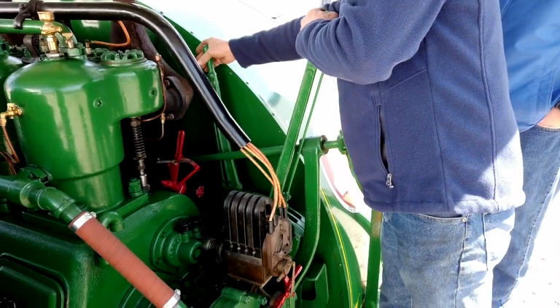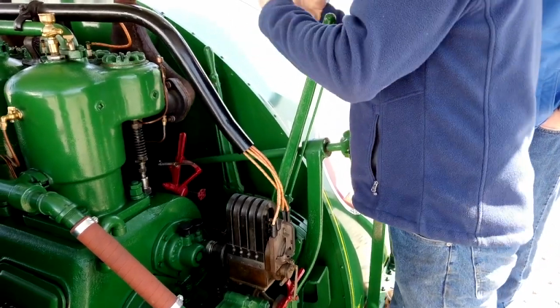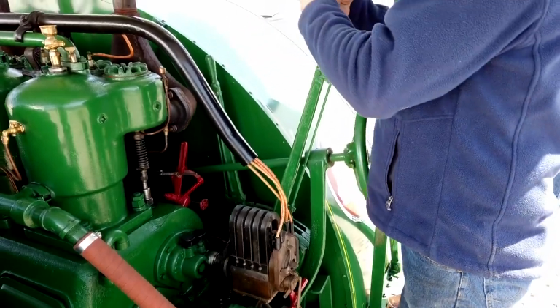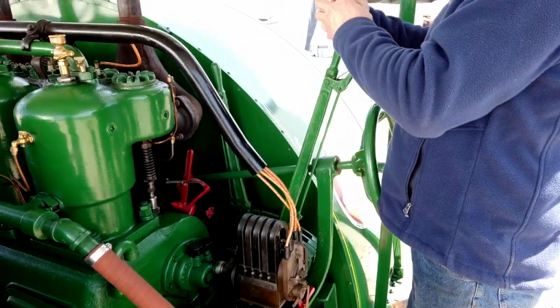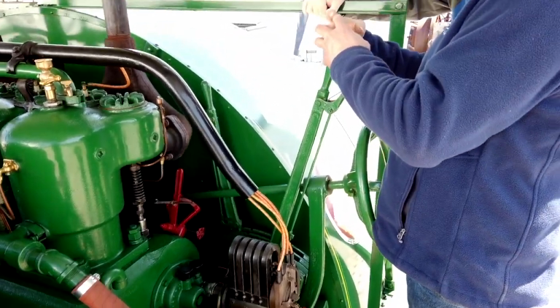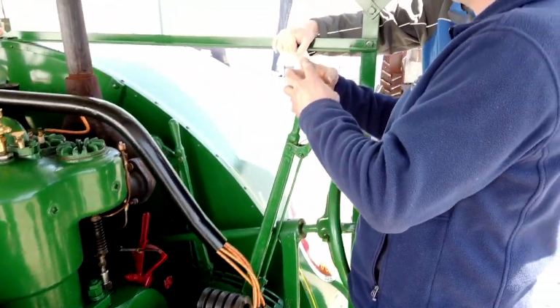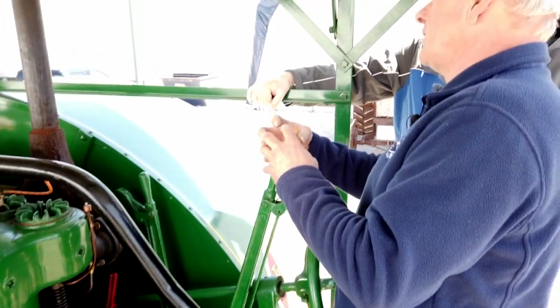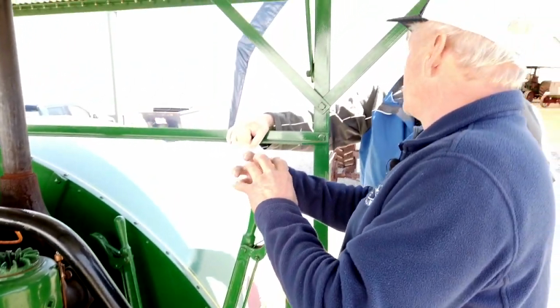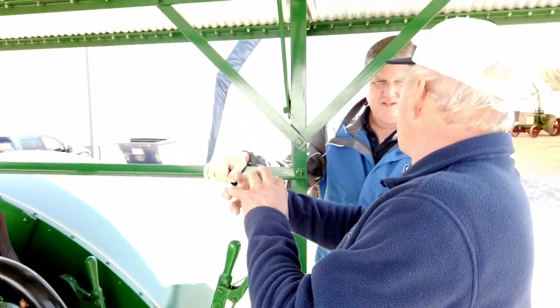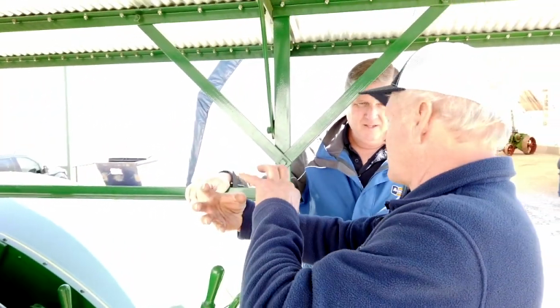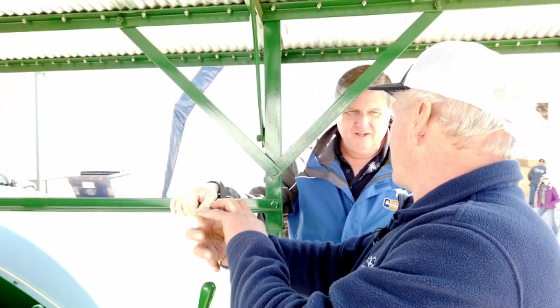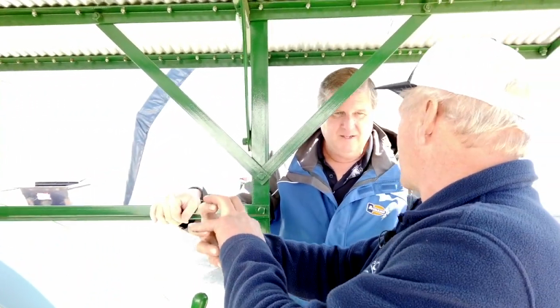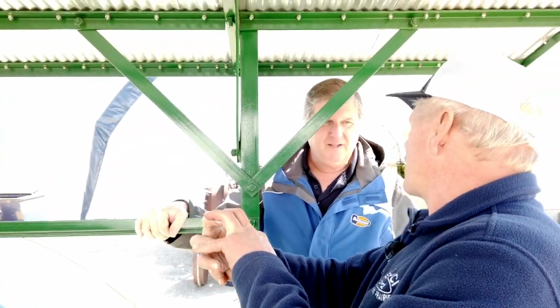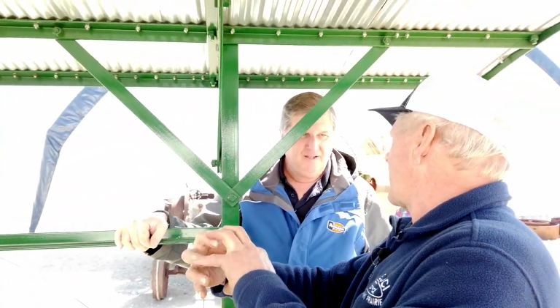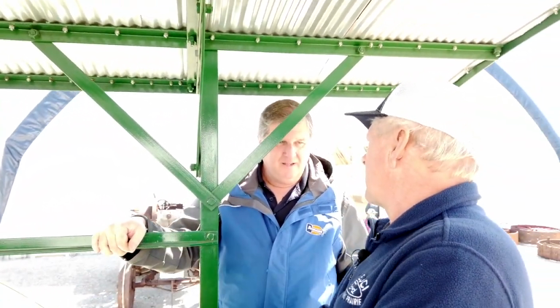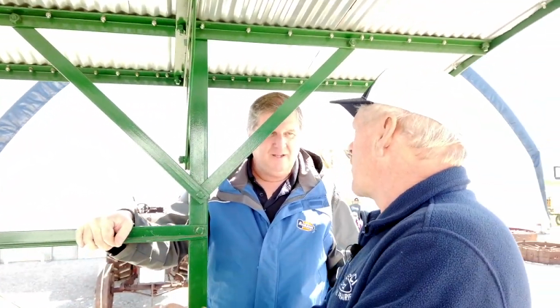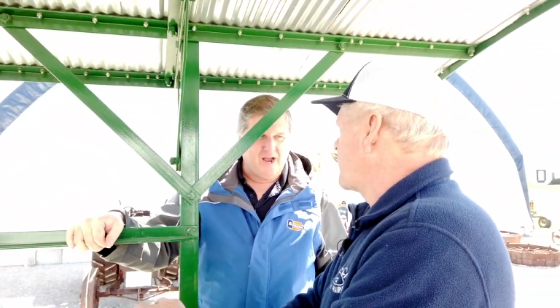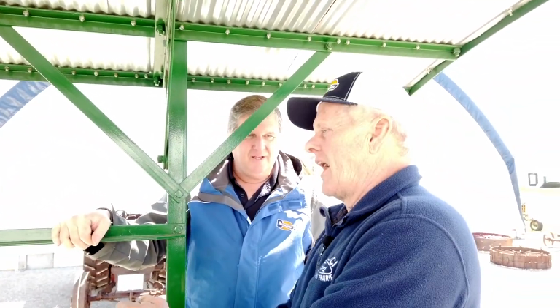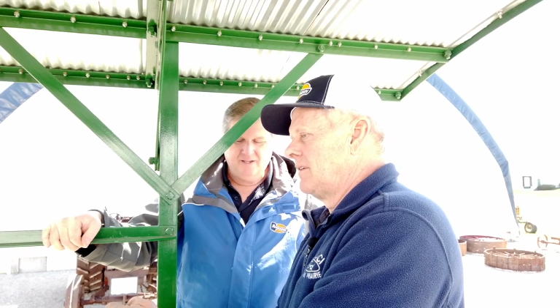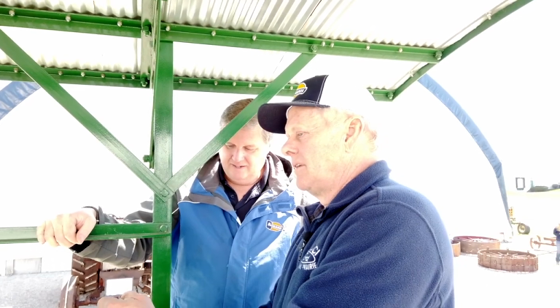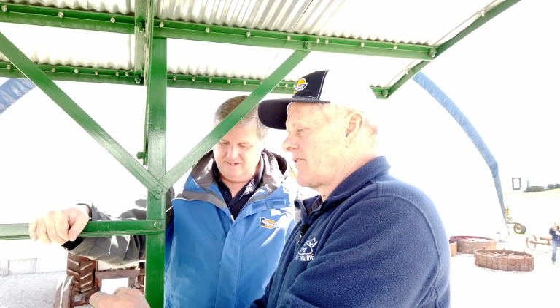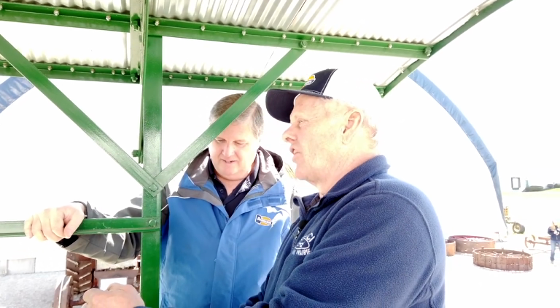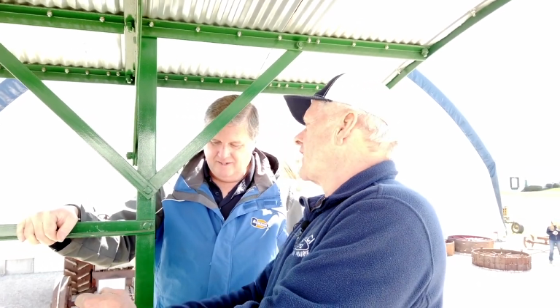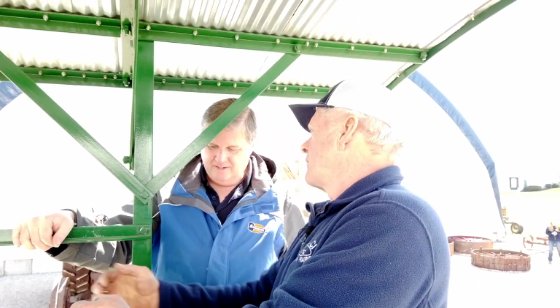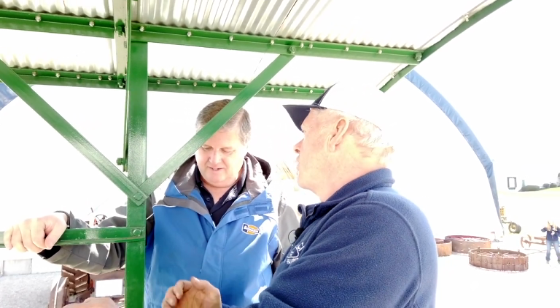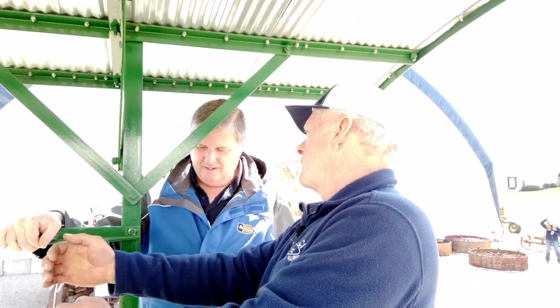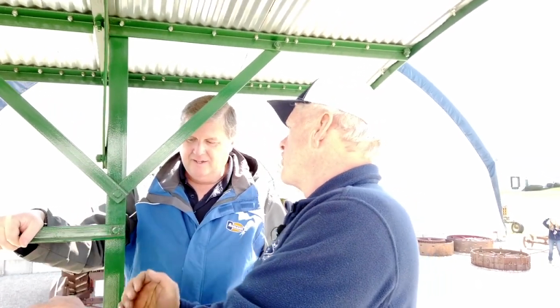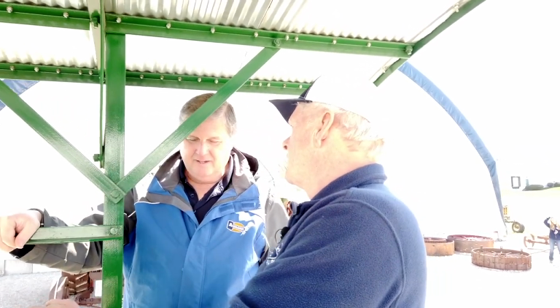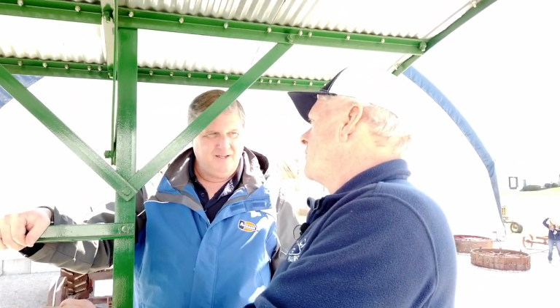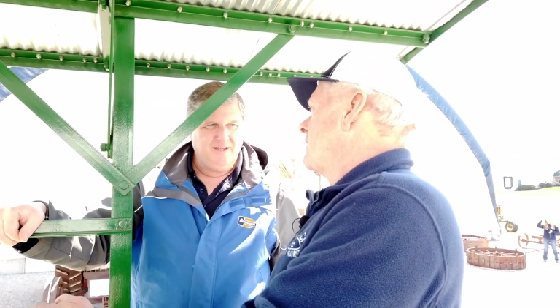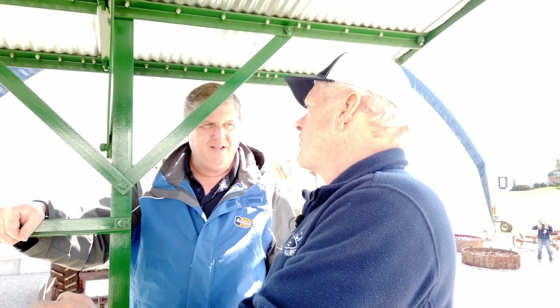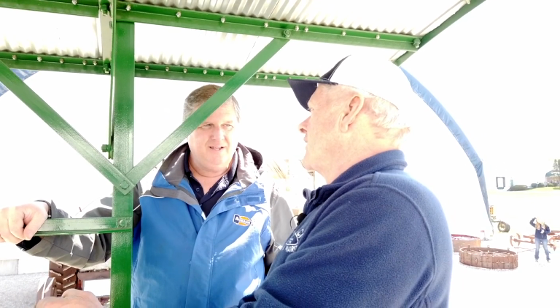It's a cog type setup in the transmission, so the cogs interlock — that's what causes it to drive. It's kind of a little finicky sometimes when you go forward to reverse, but it always goes in.